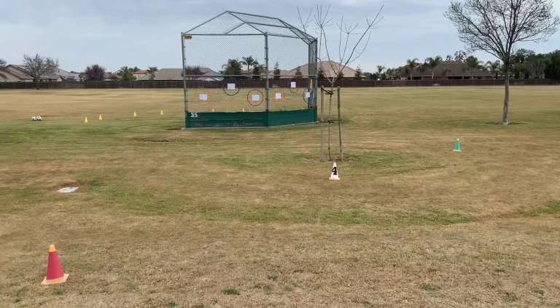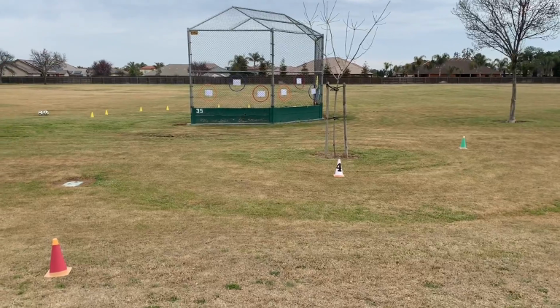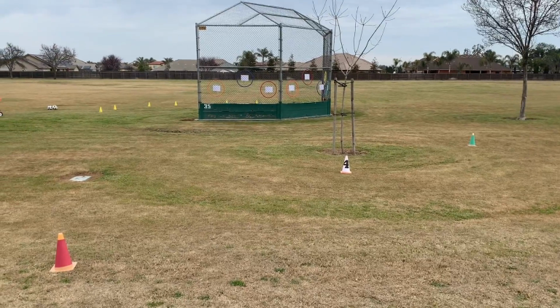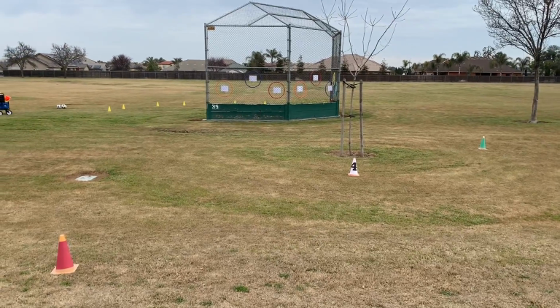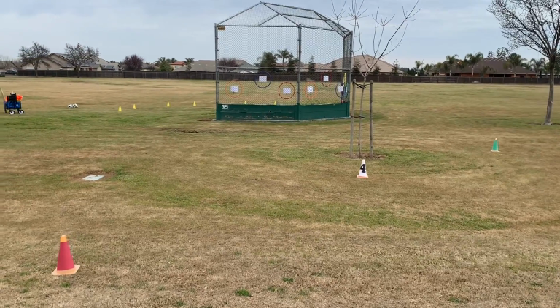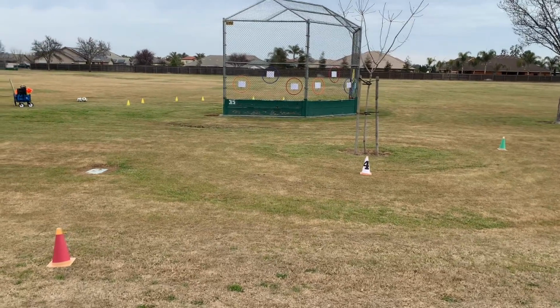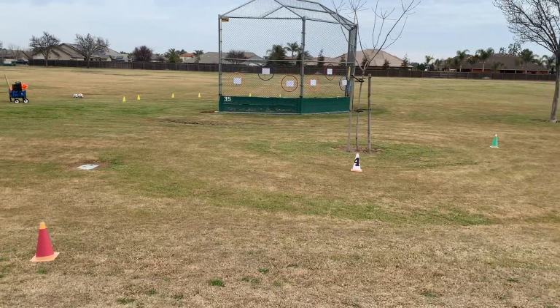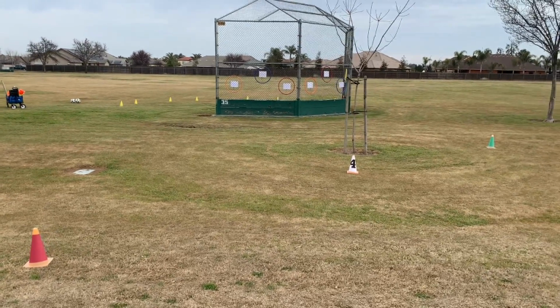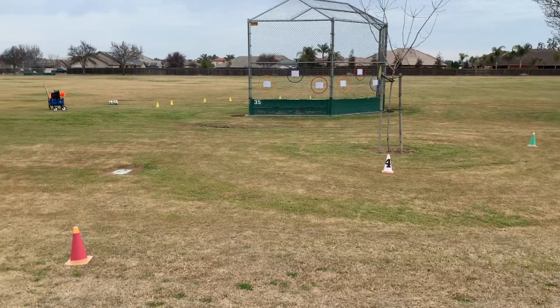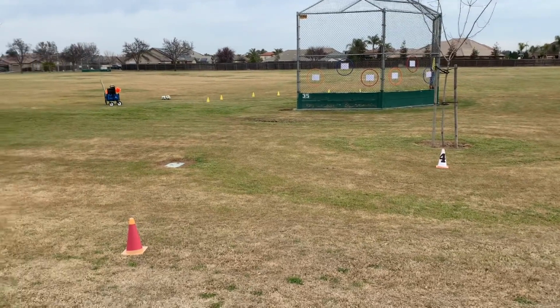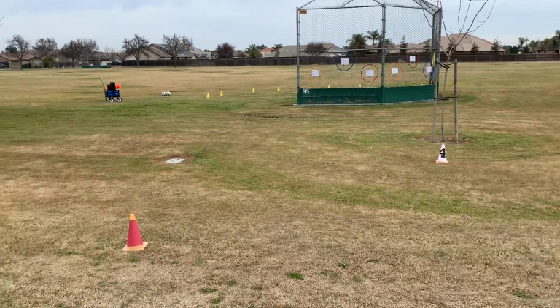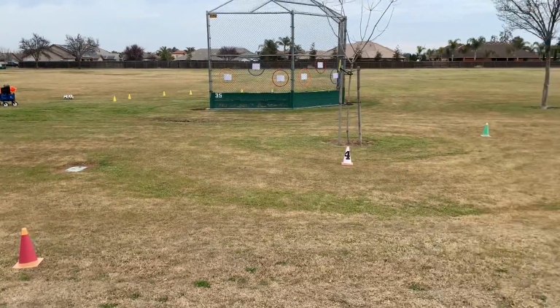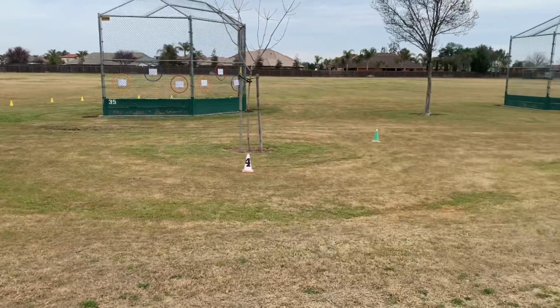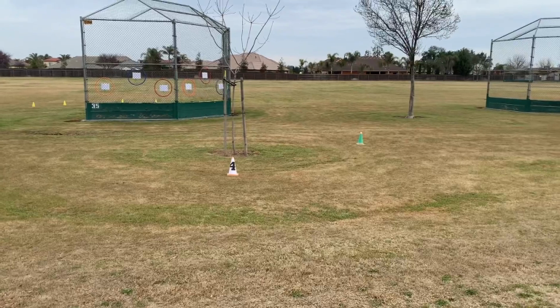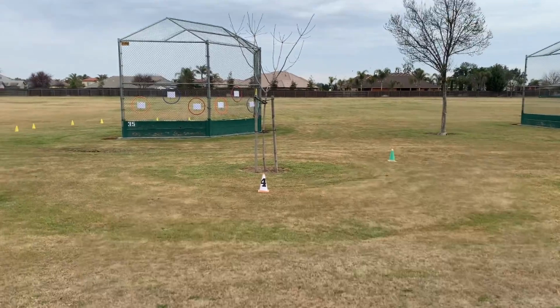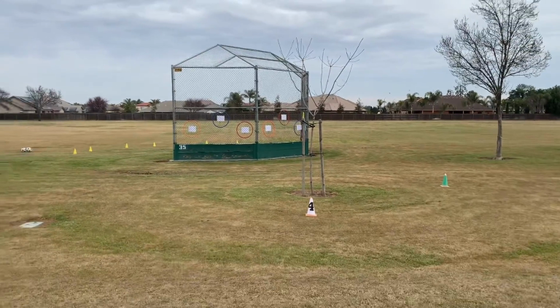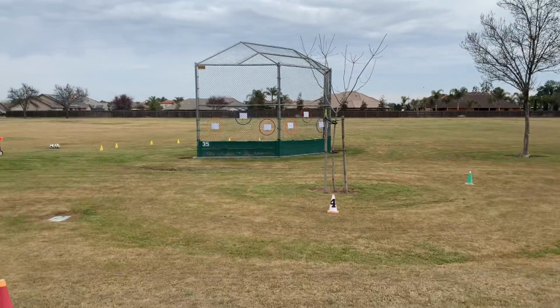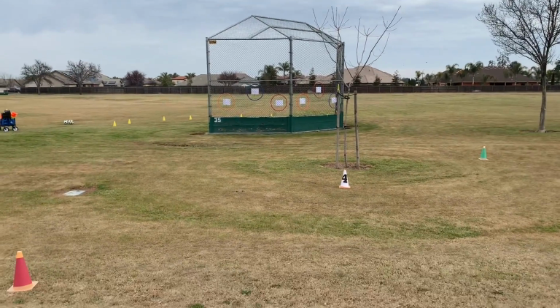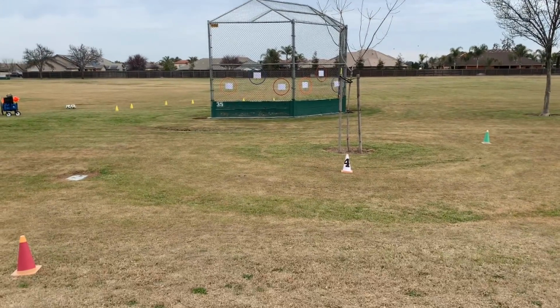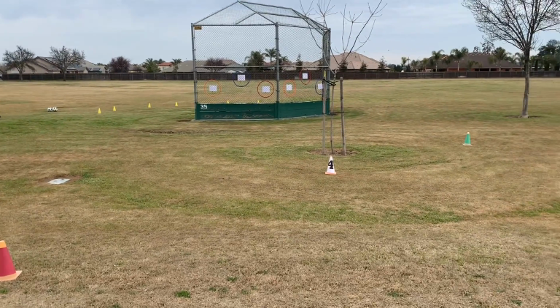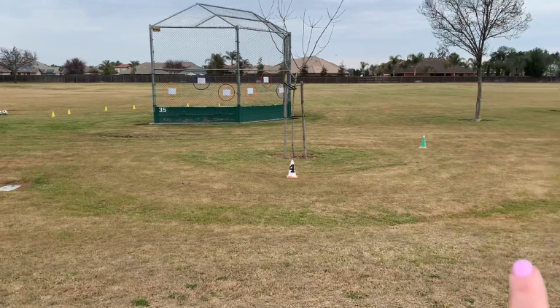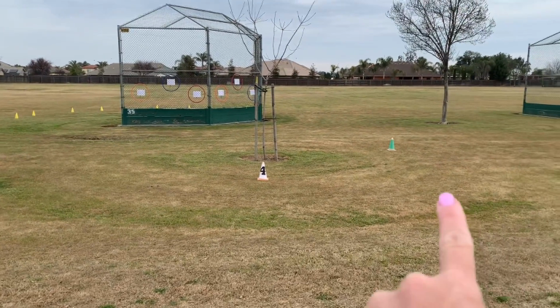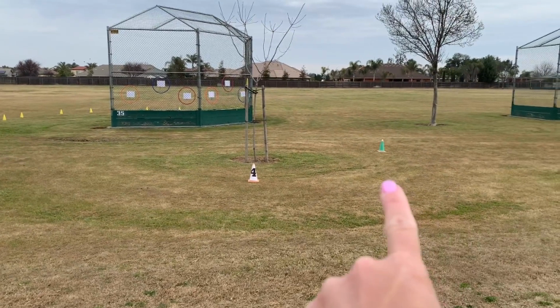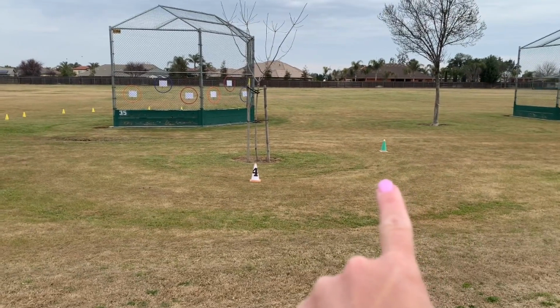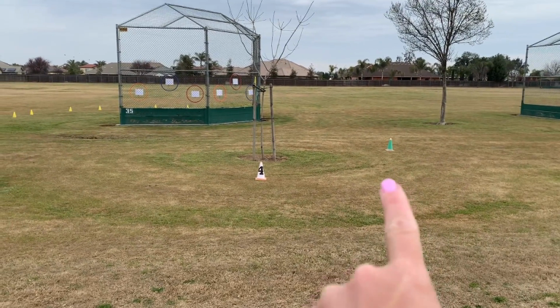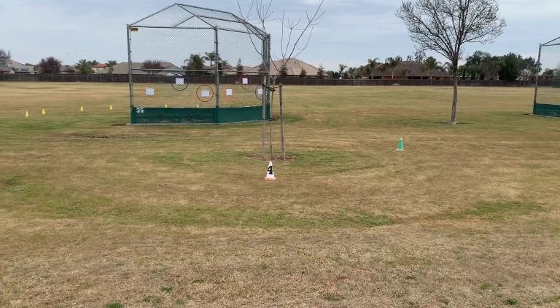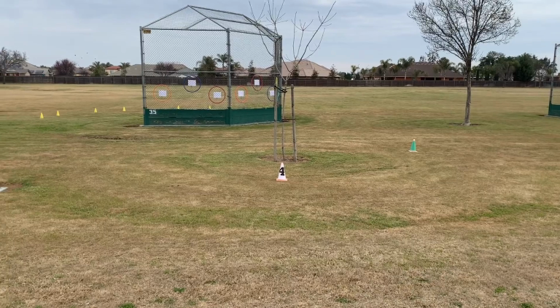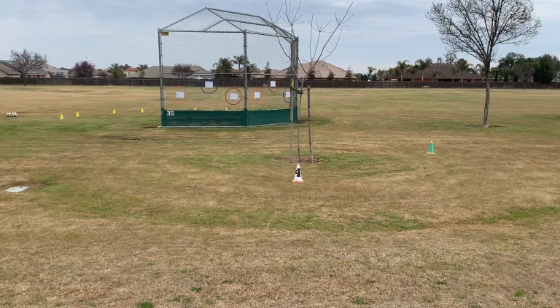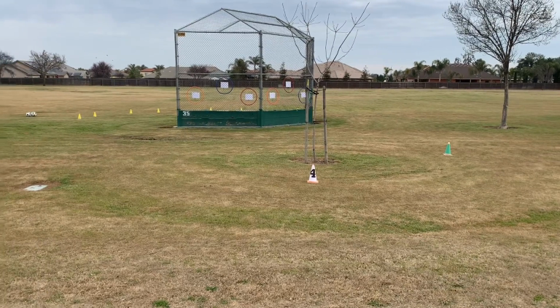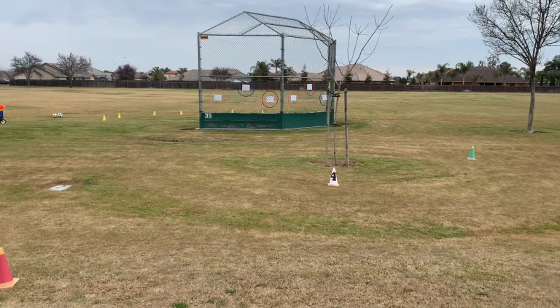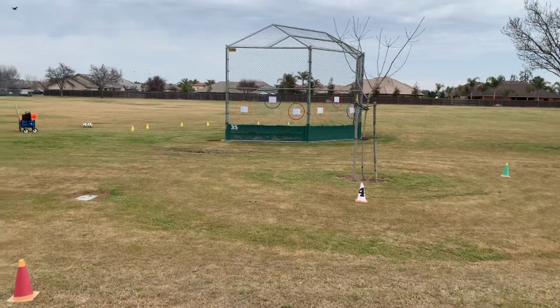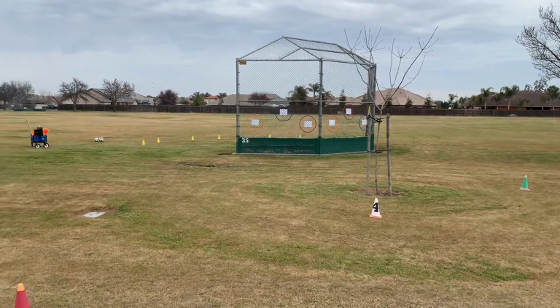We have a new station for number four. You have your red cone over here and your green cone on that side — it's way out by the backstop. When you come in, you'll line up at that green cone over there and wait for the yard supervisor to call you over to the activity at the backstop.